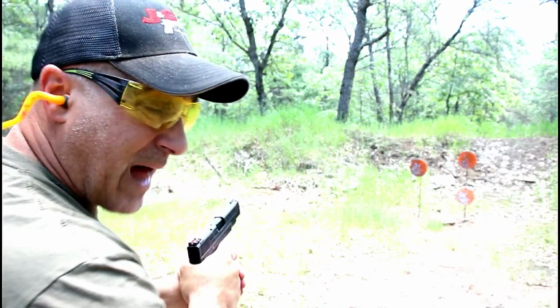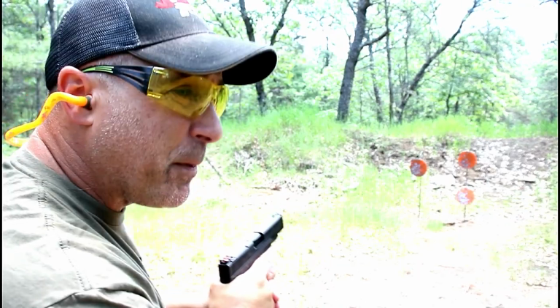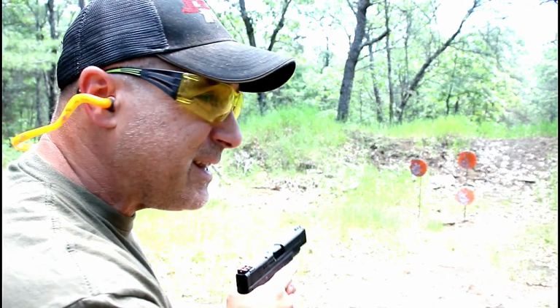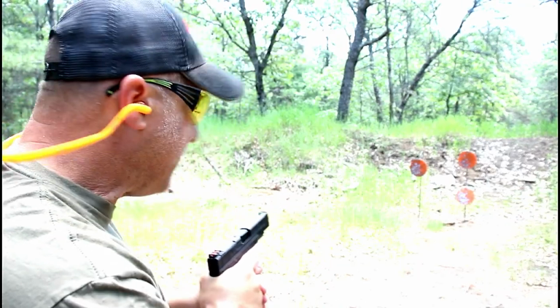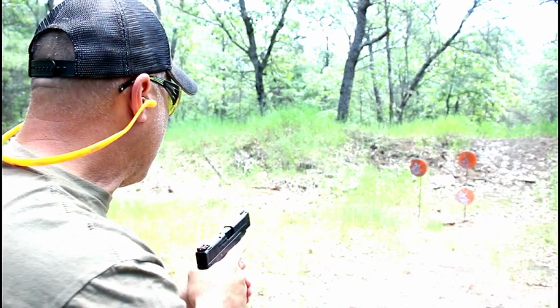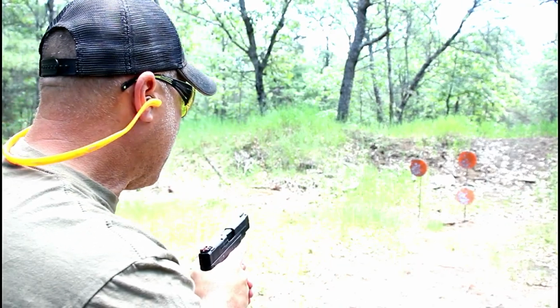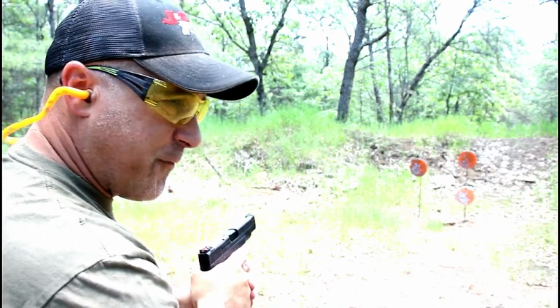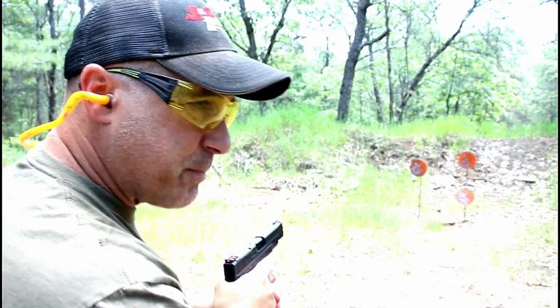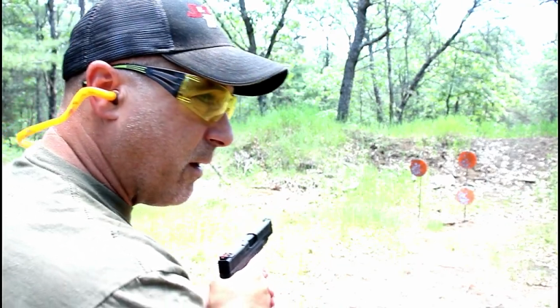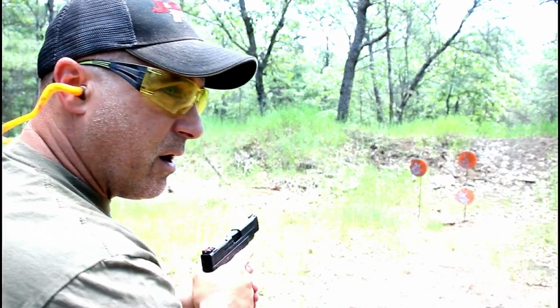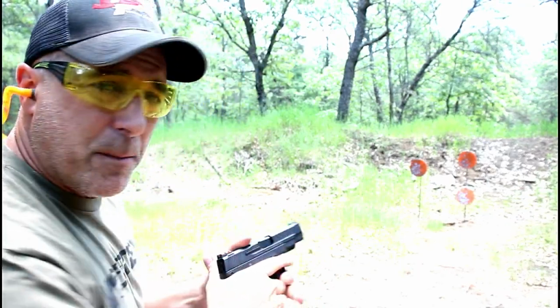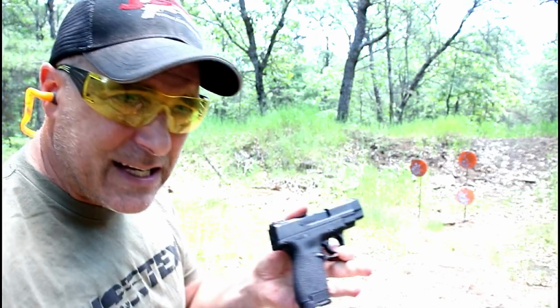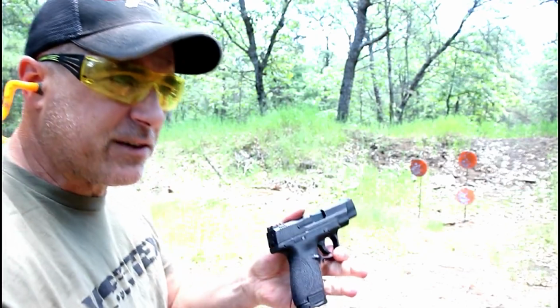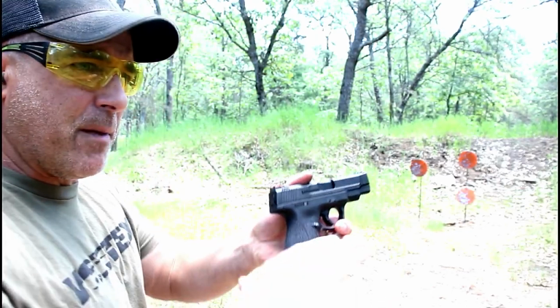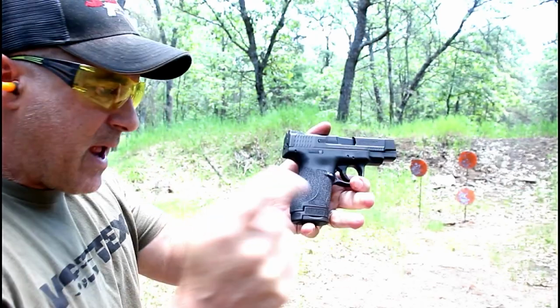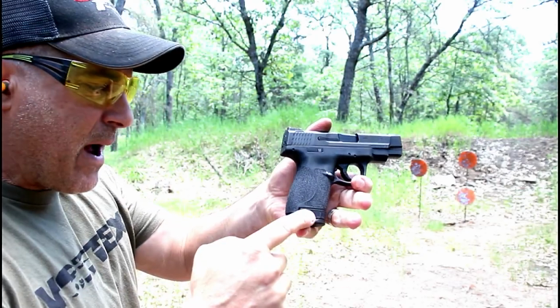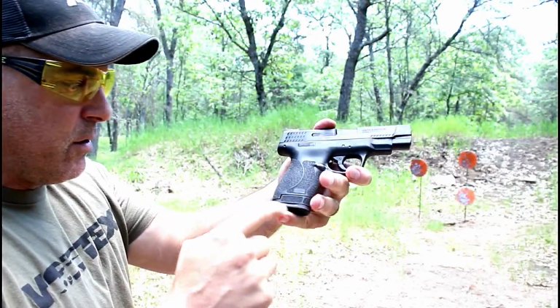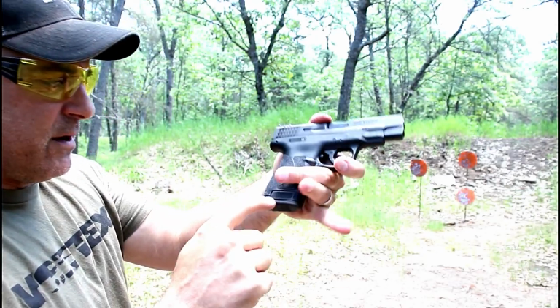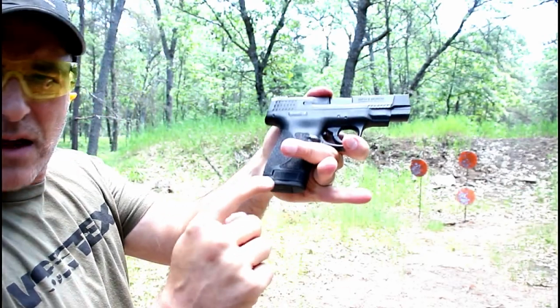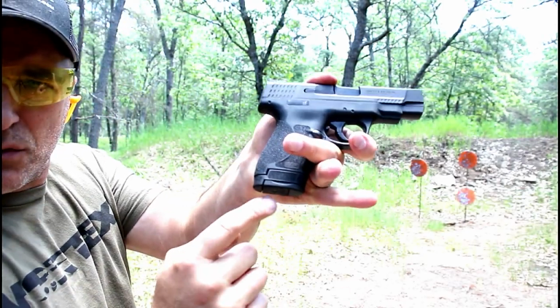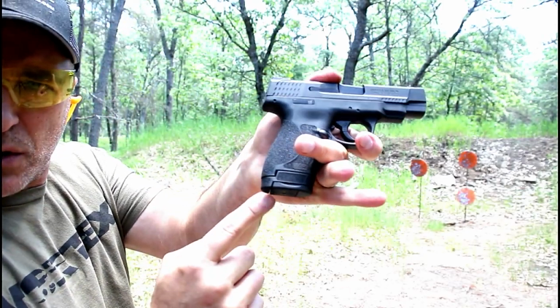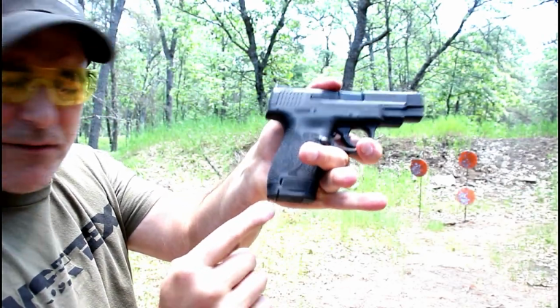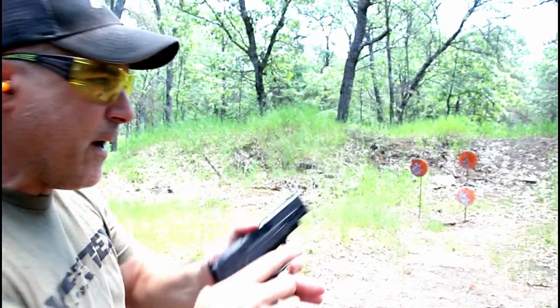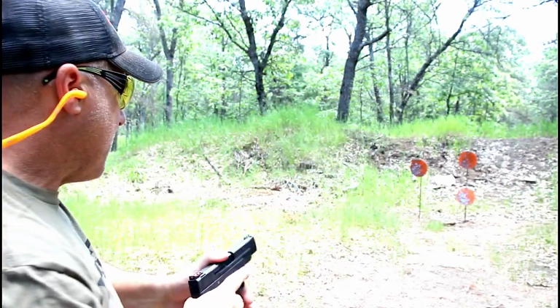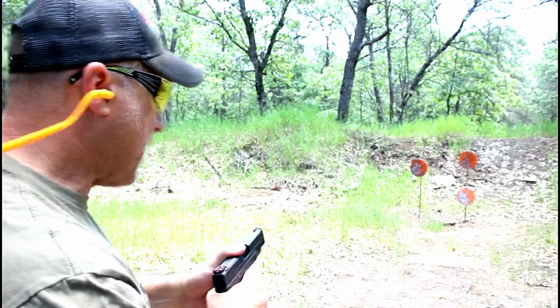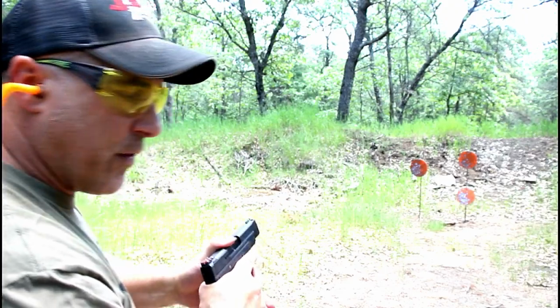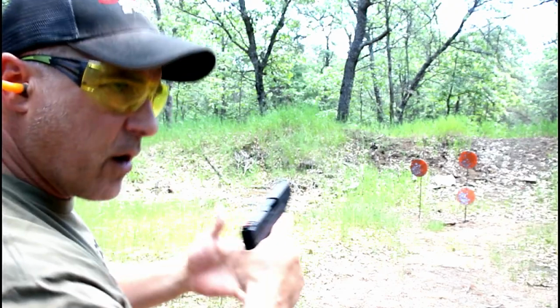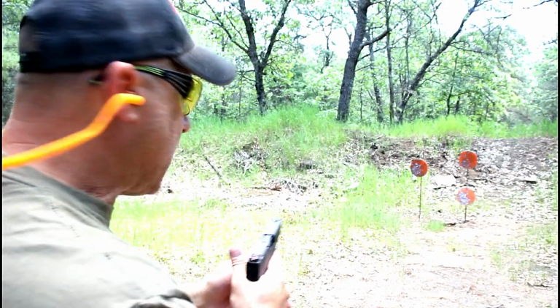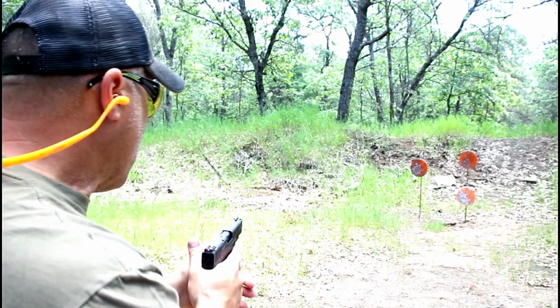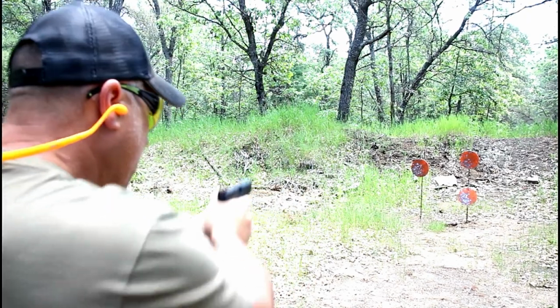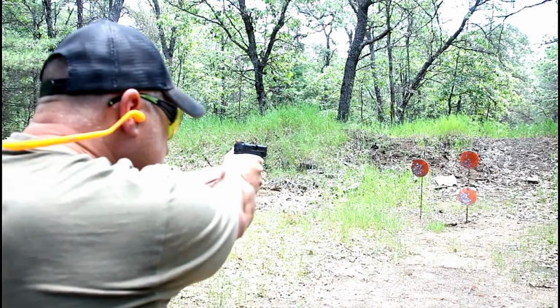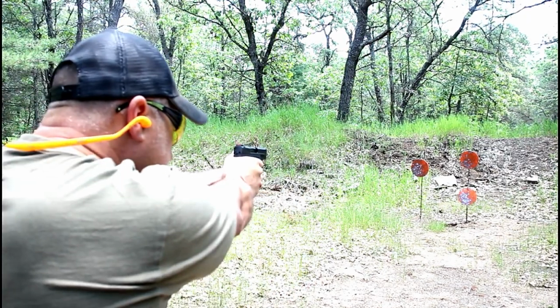A lot of people like the idea of a four-inch barrel. The magazines are the same — eight round with the extension, which is what I have here, and then the seven round. They are interchangeable with the original Shield.